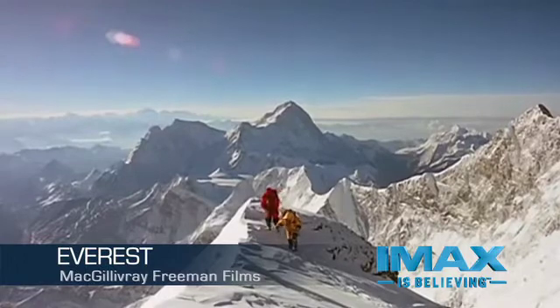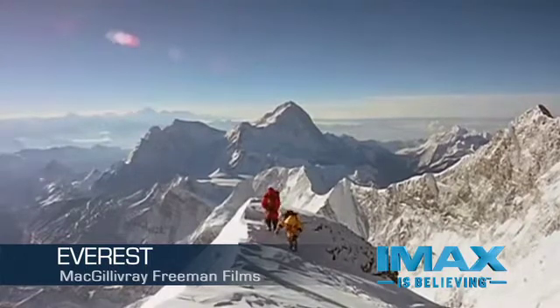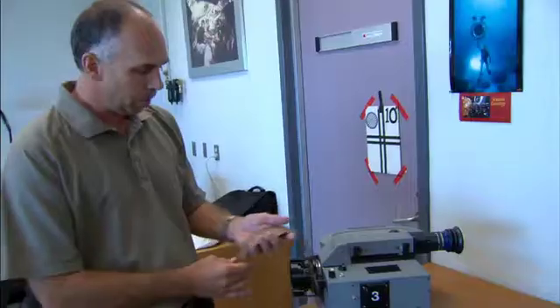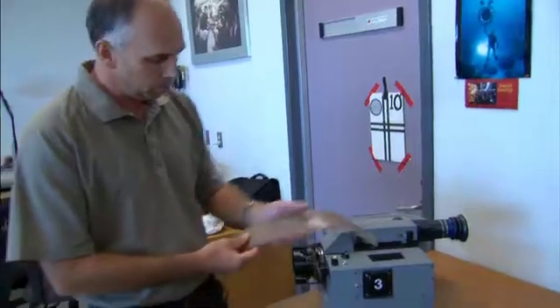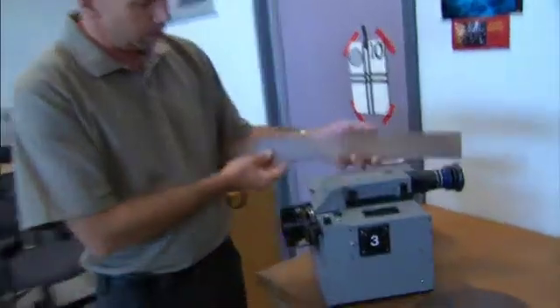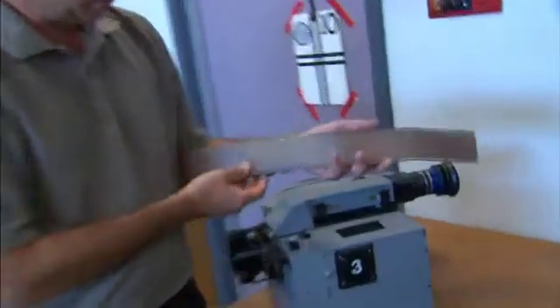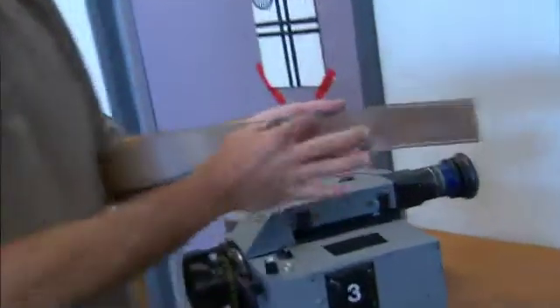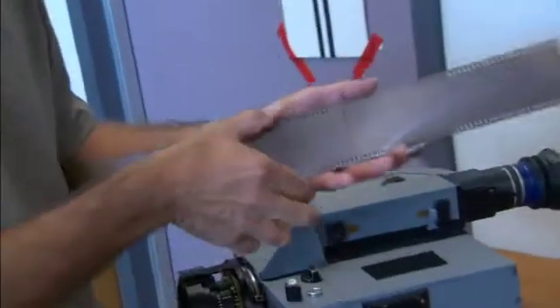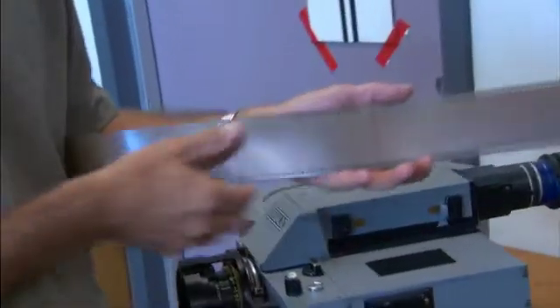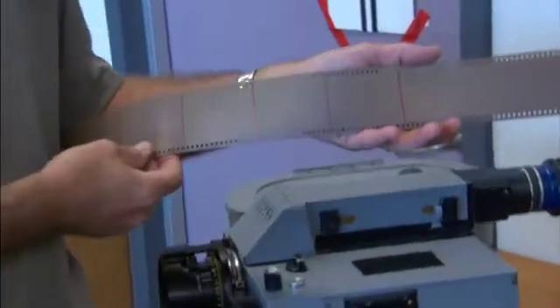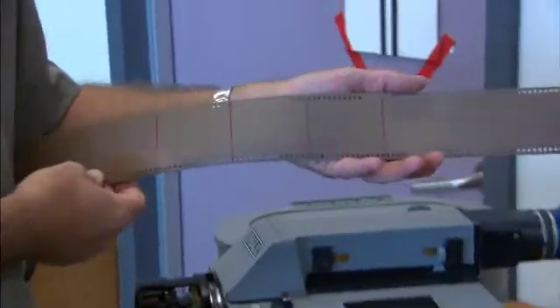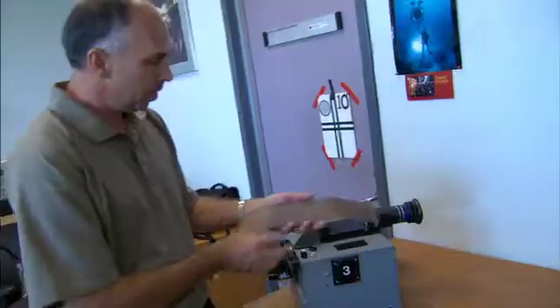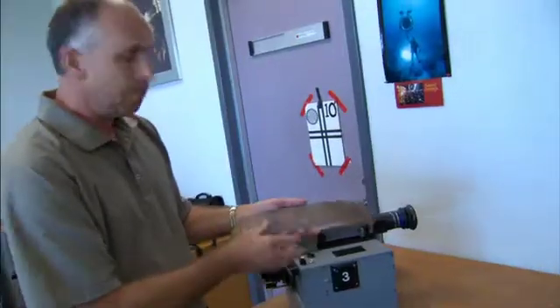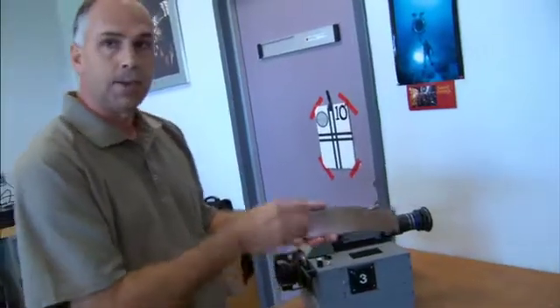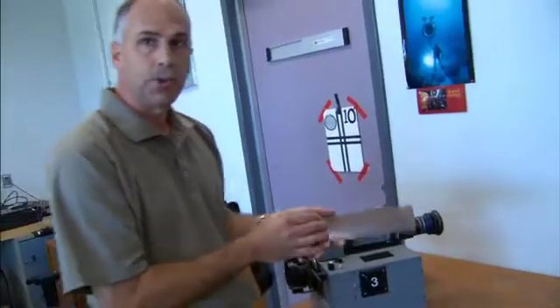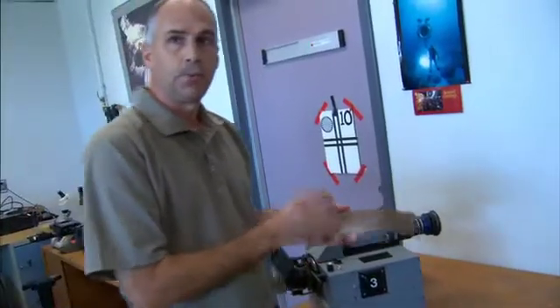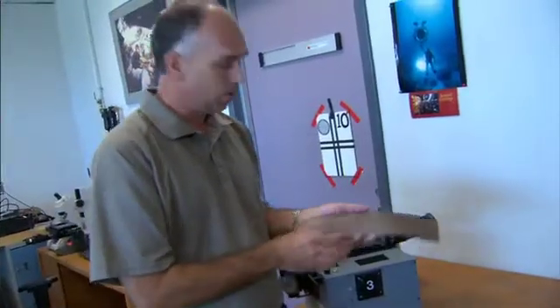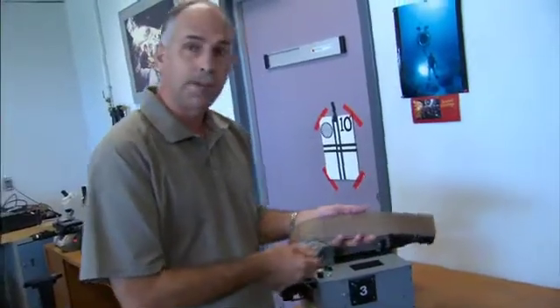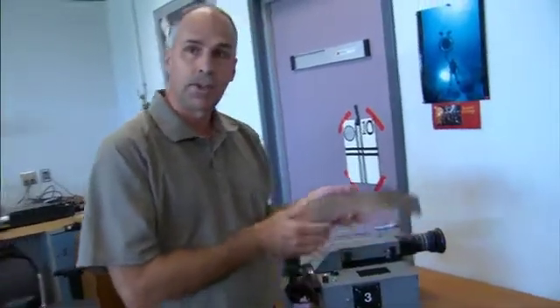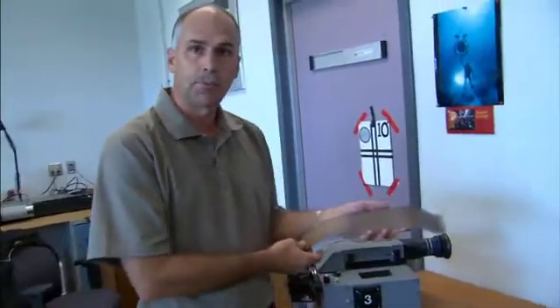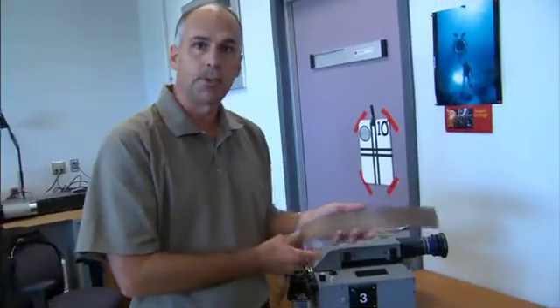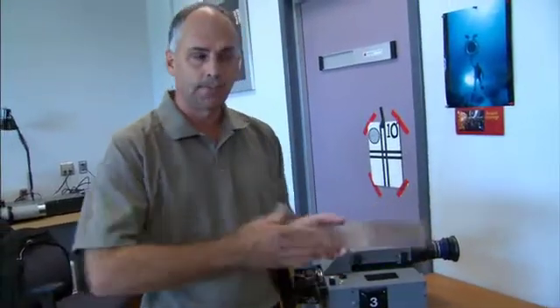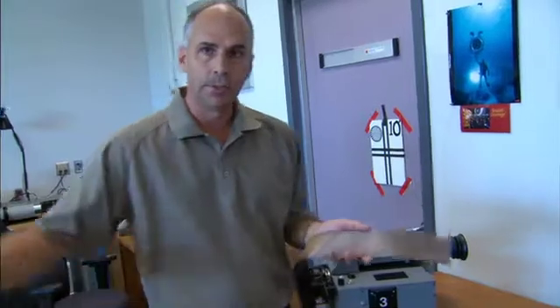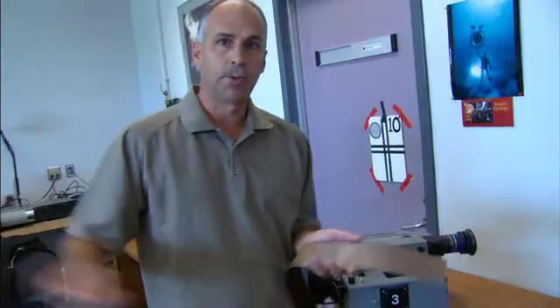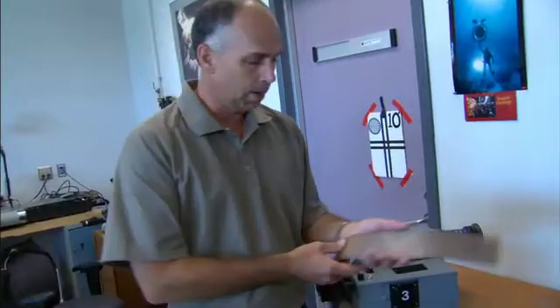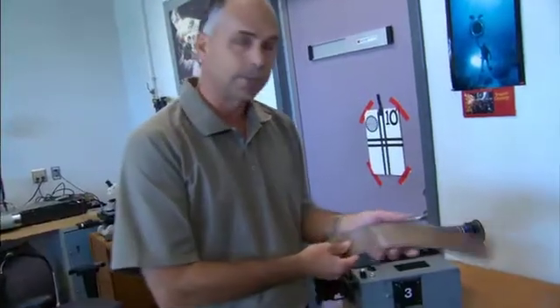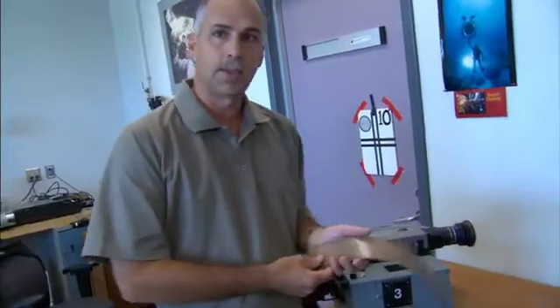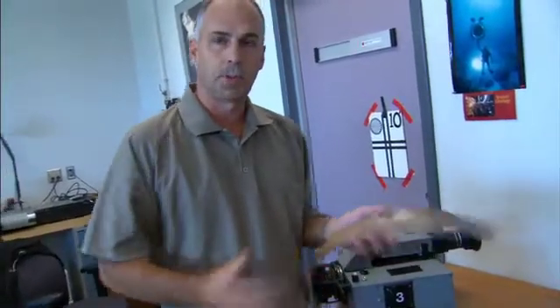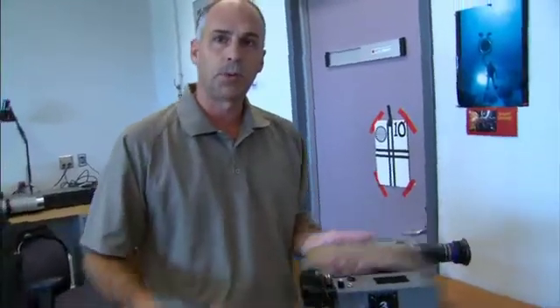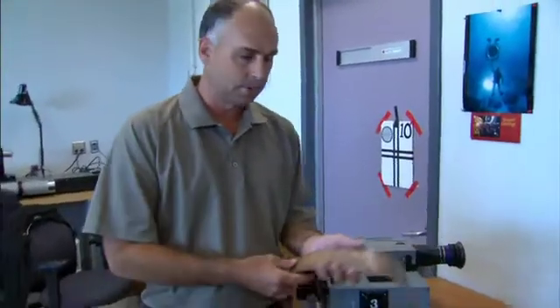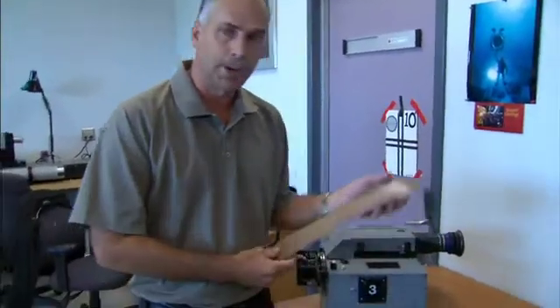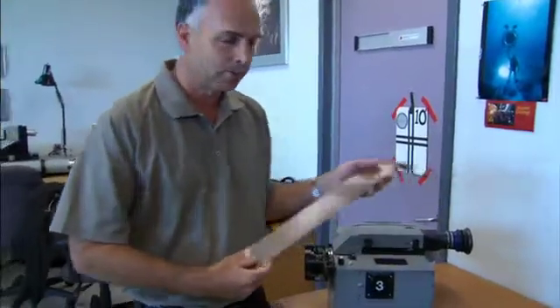All of our film cameras run a 15 perf 65mm film frame. The idea being that if you start with a really high quality image at the capture end, that feeds all the way through and helps us get the best quality image up on the IMAX screens.